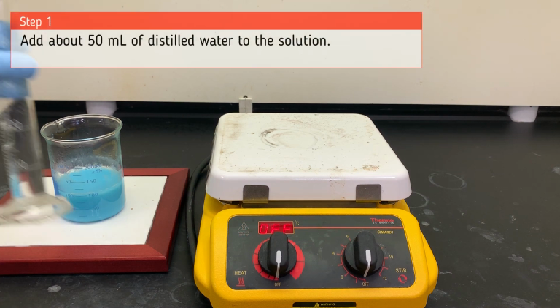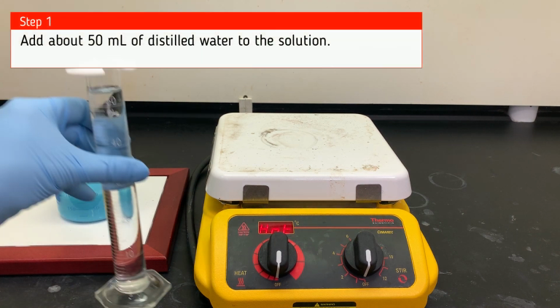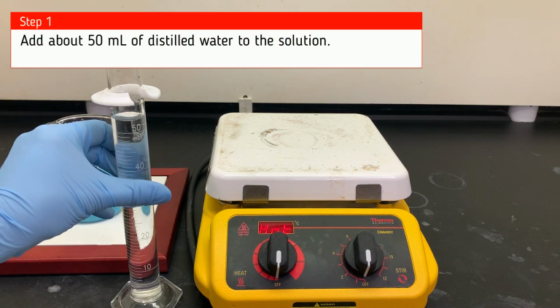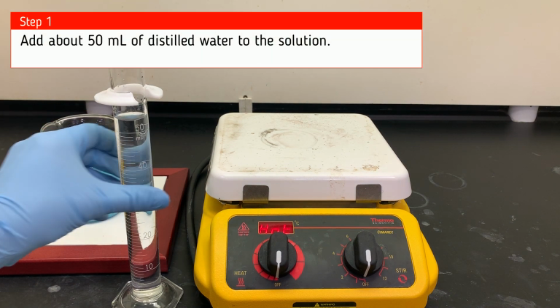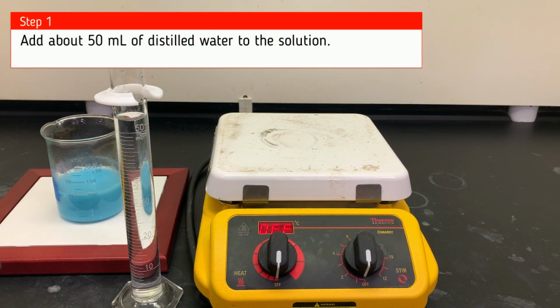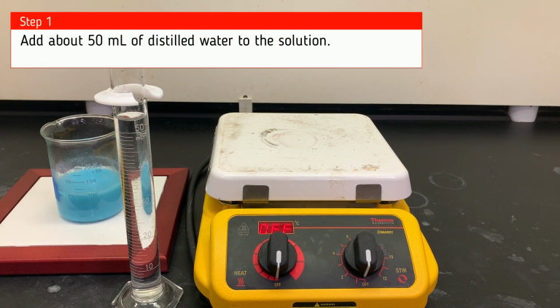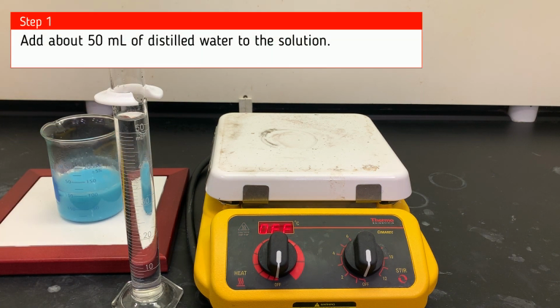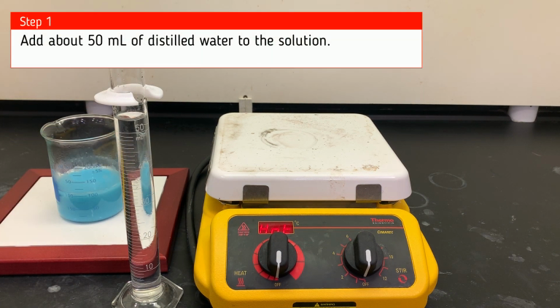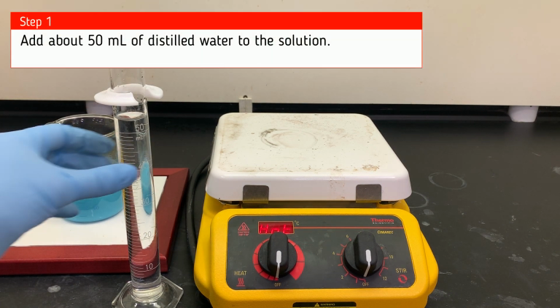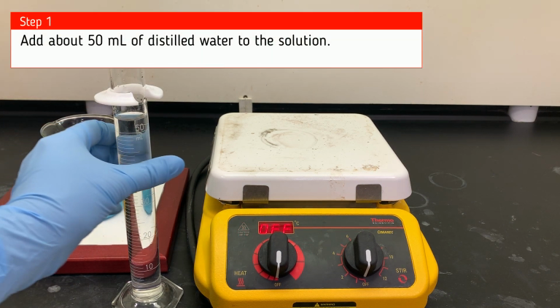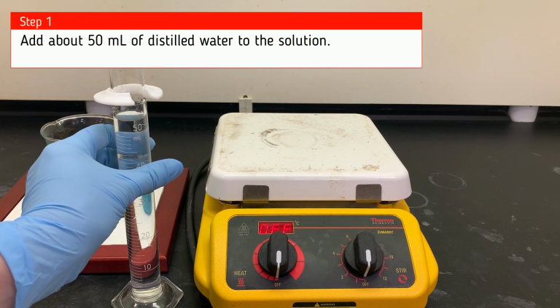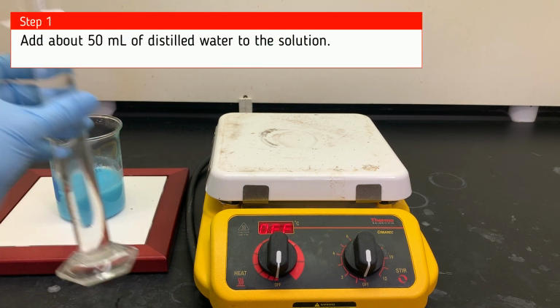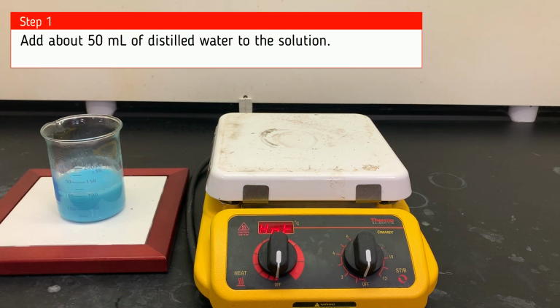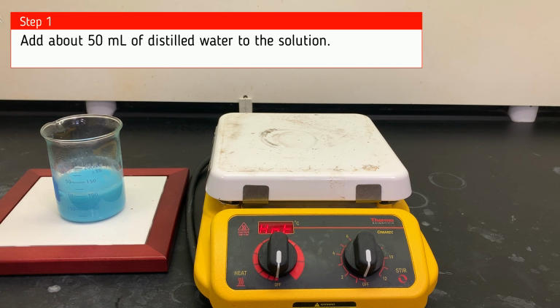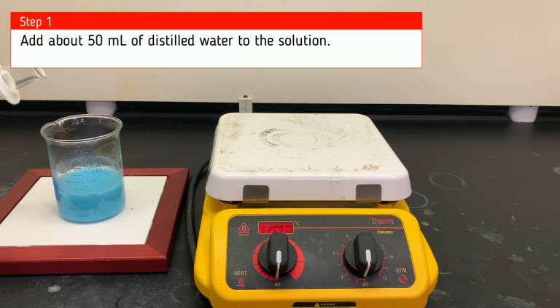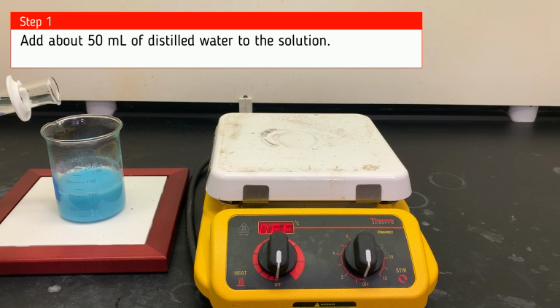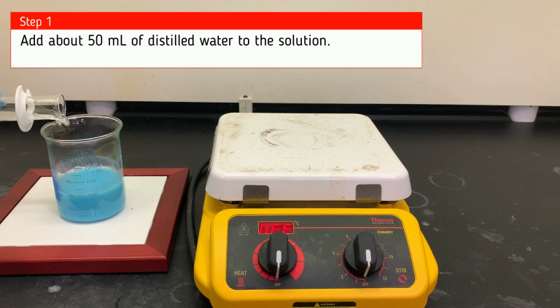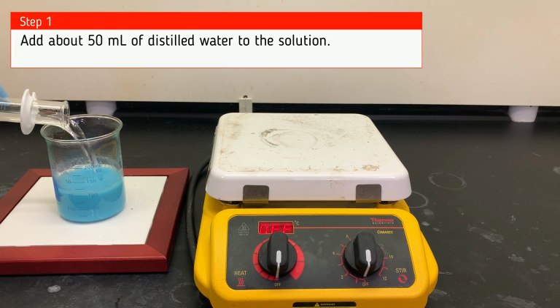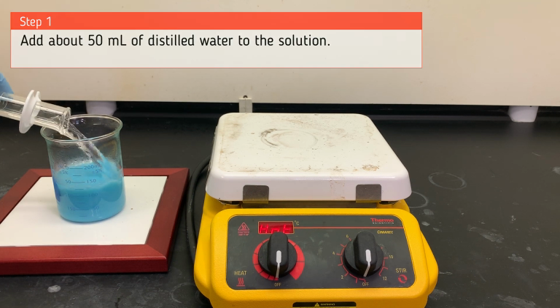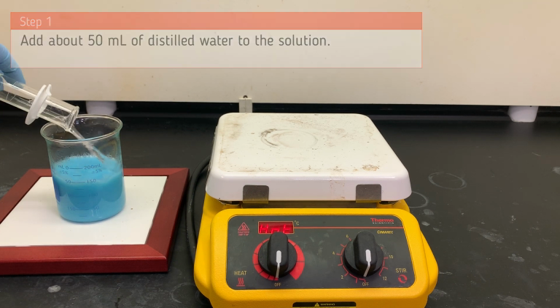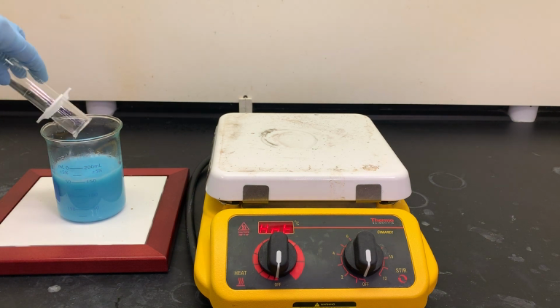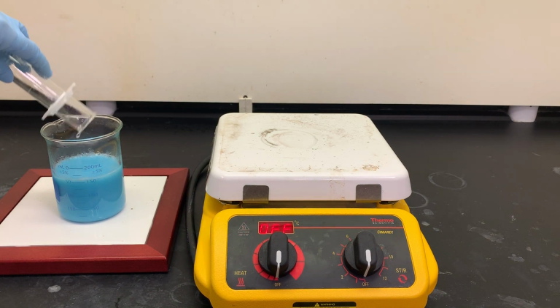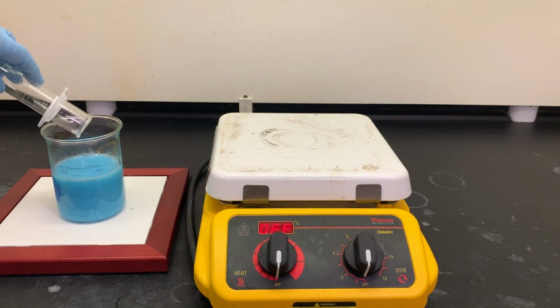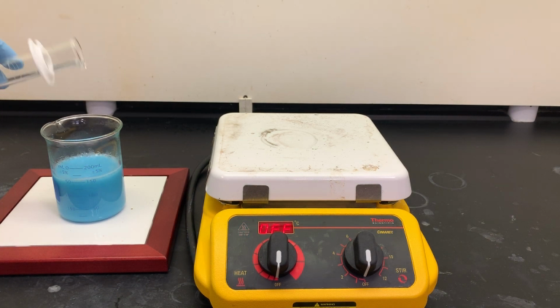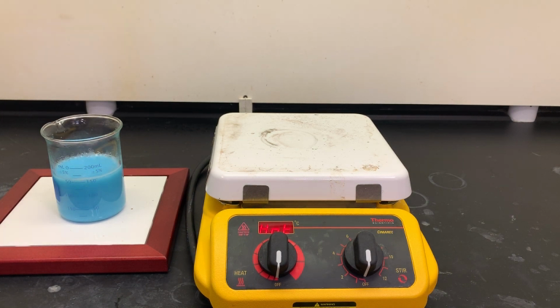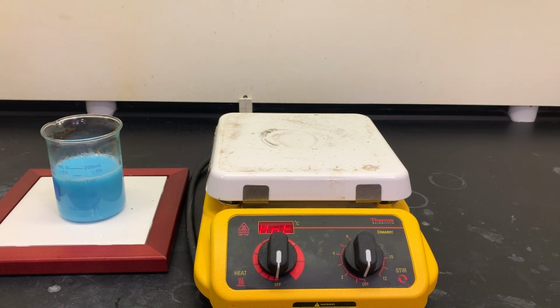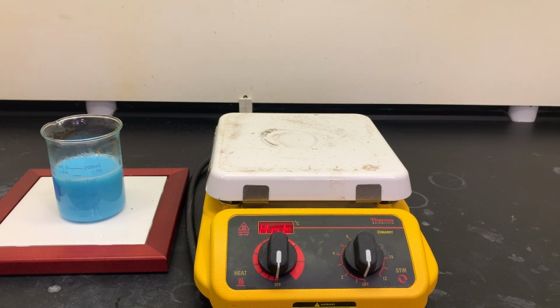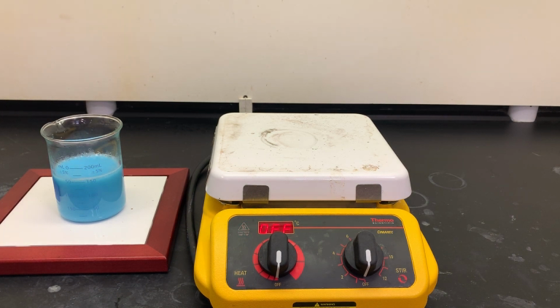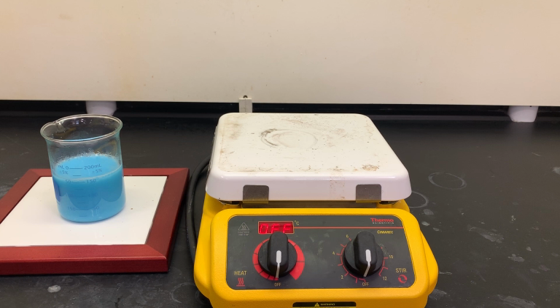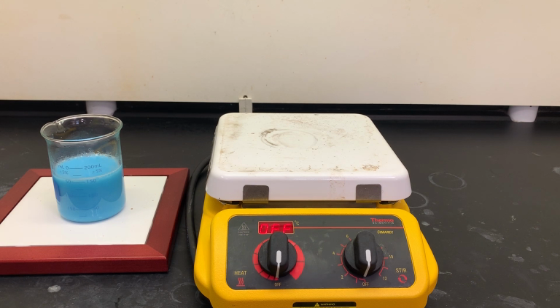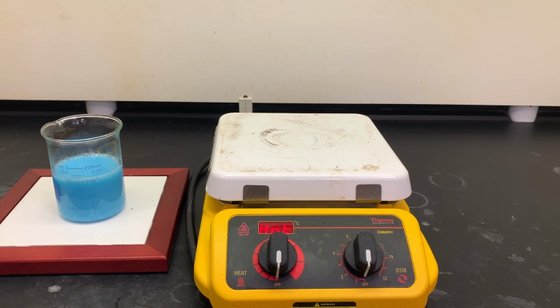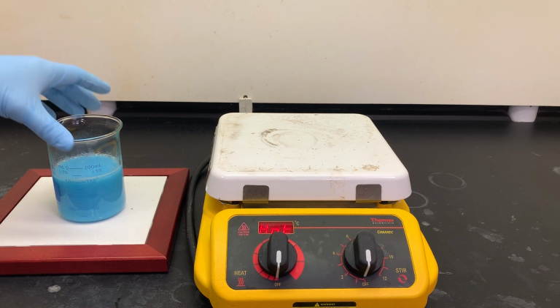Before we heat it, we're going to add about 50 milliliters of distilled water to the solution. When we're heating it we're going to lose some of our water due to evaporation, so we want to recover the loss in advance.